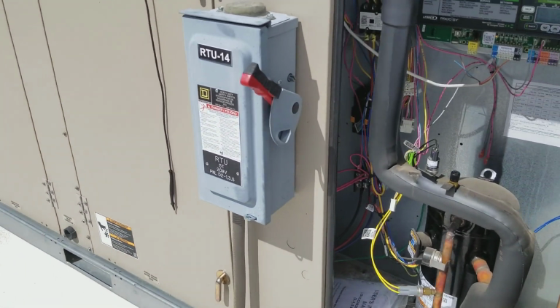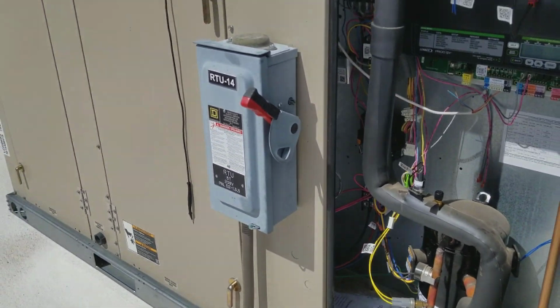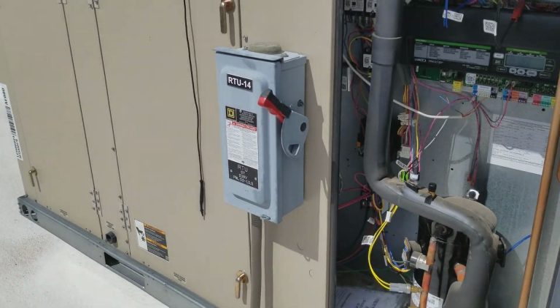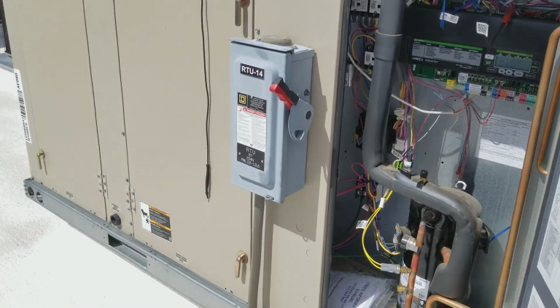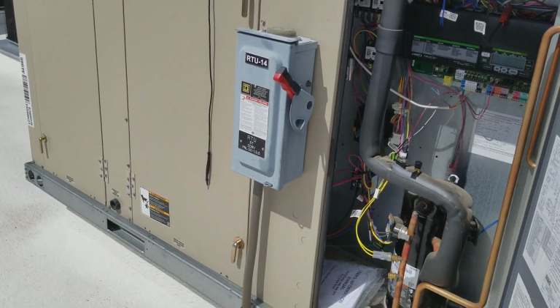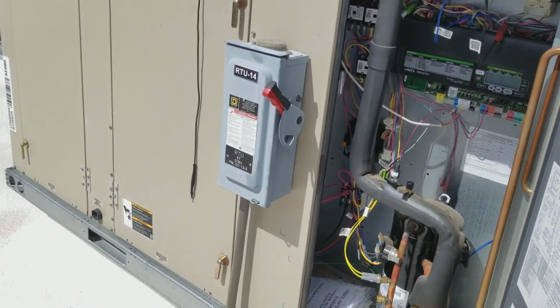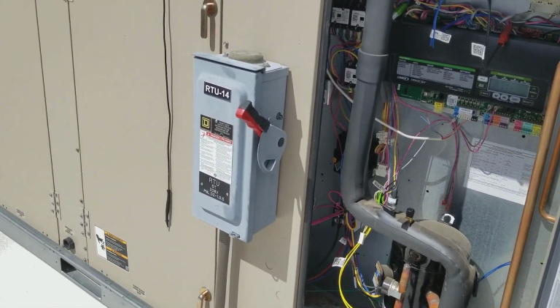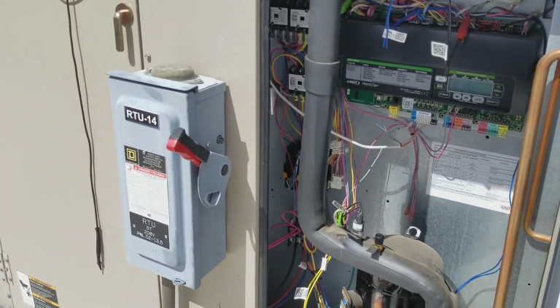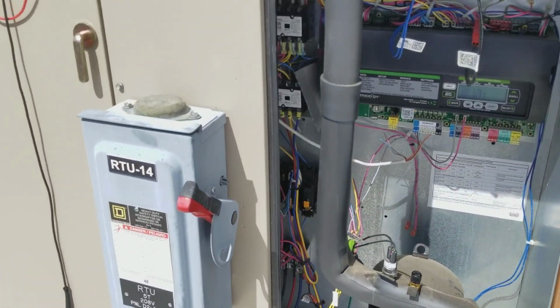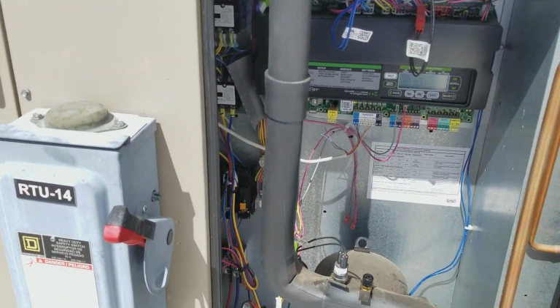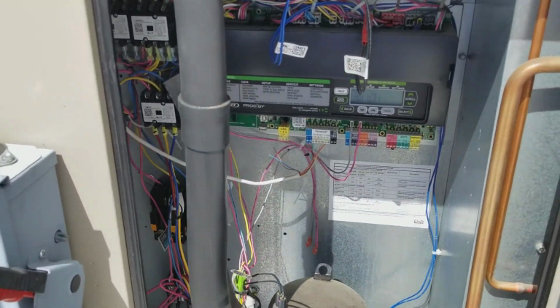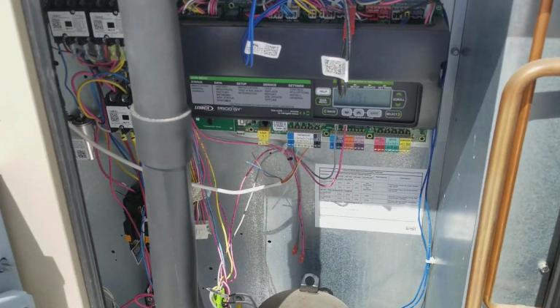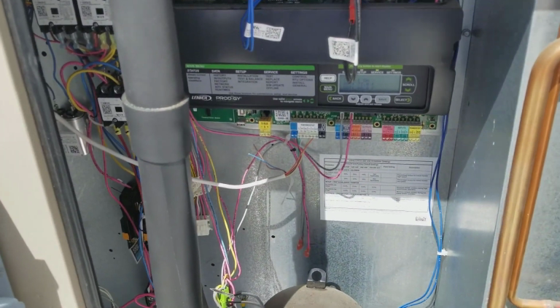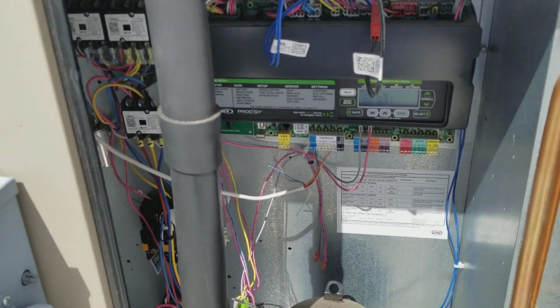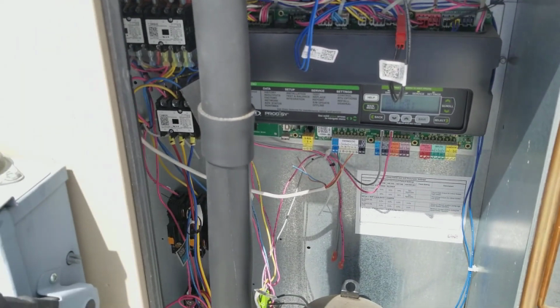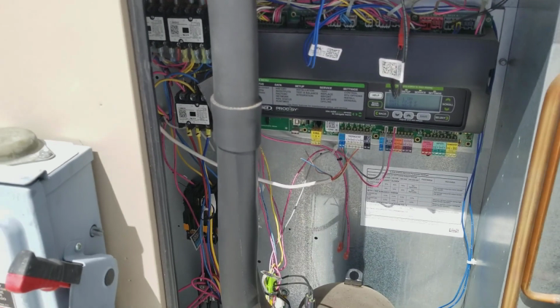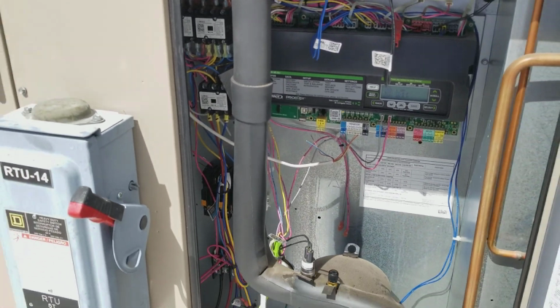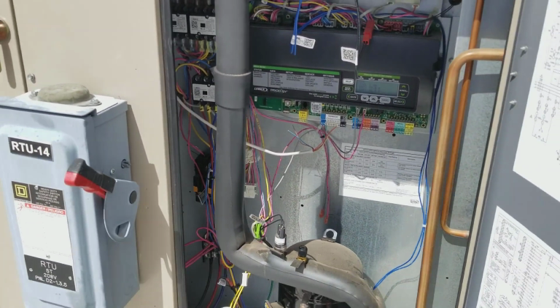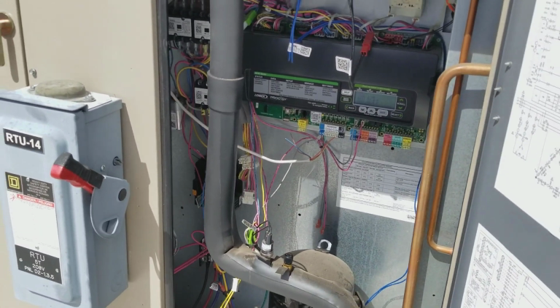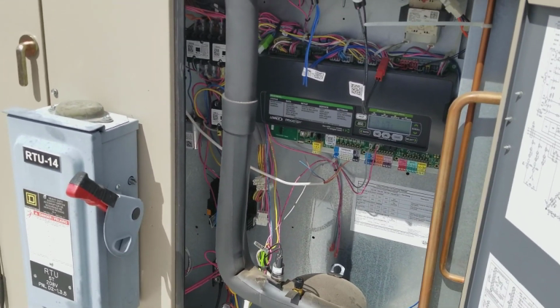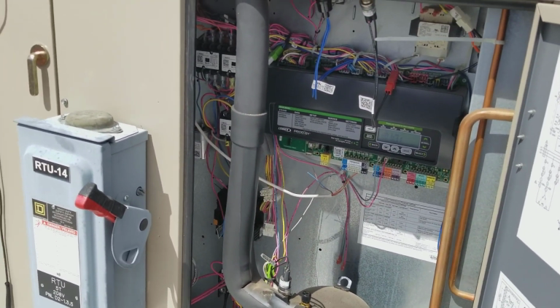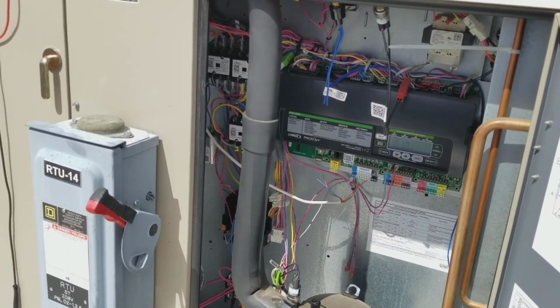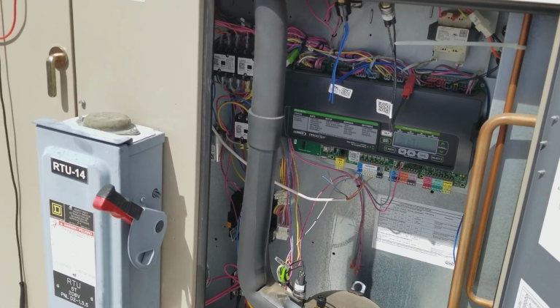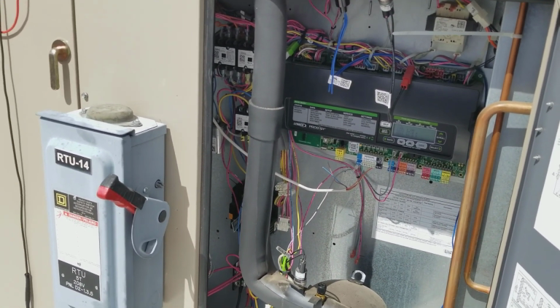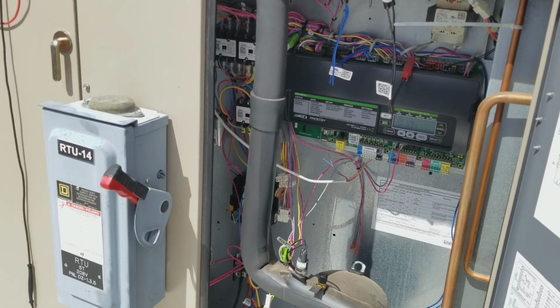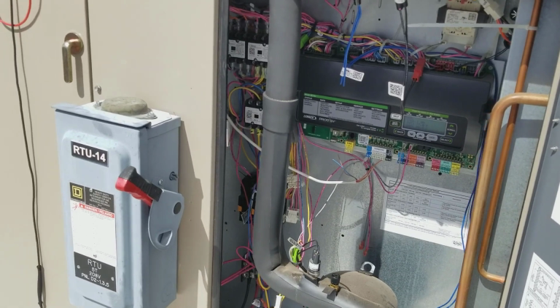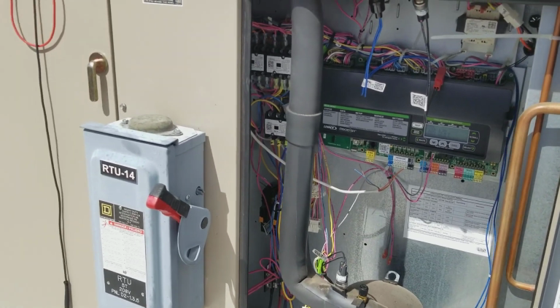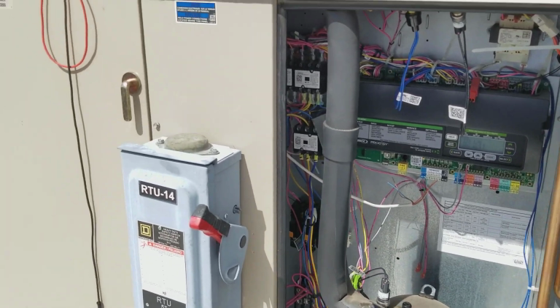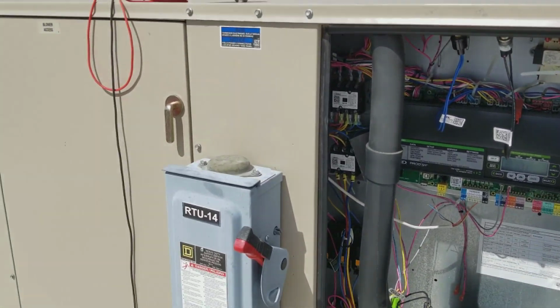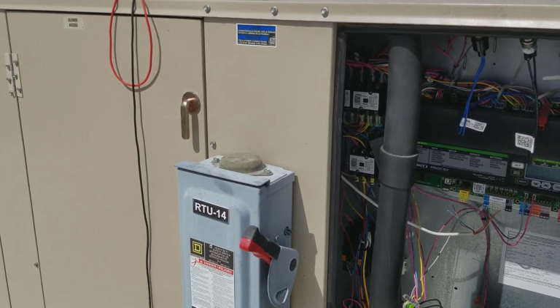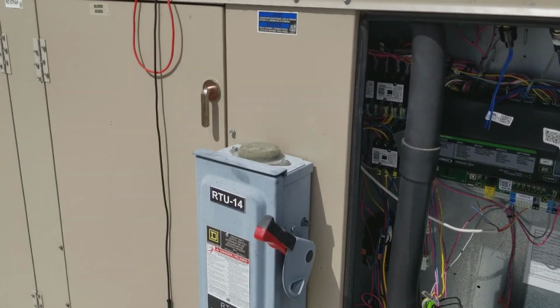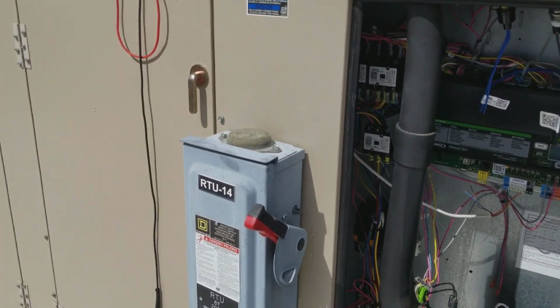I don't know — it's interesting. I'm just thinking this stuff over in my mind live for the last five minutes. Maybe it'll come to me later, but I'm just making guesses. I think I might be on to something. Lennox guys, tell me what's up.